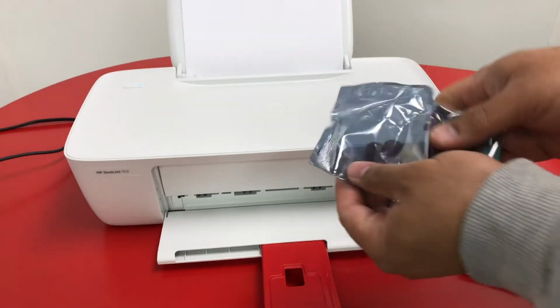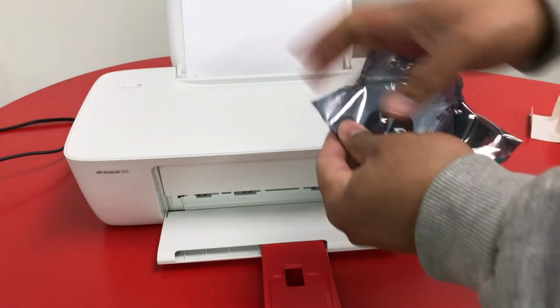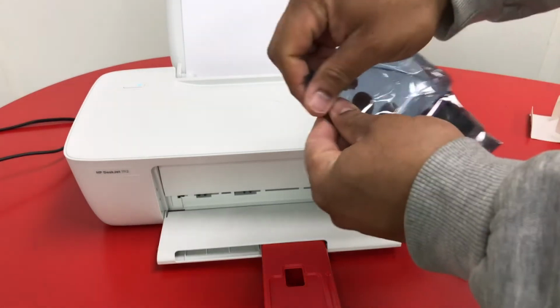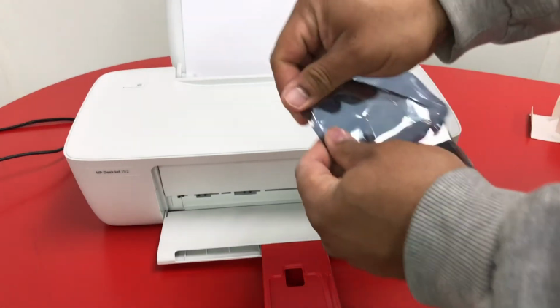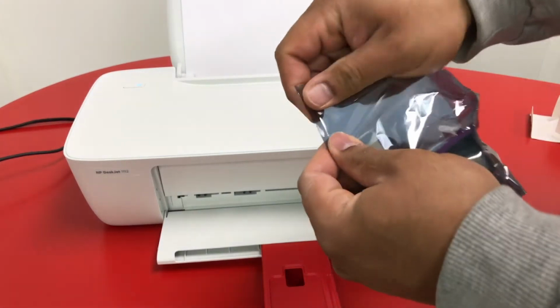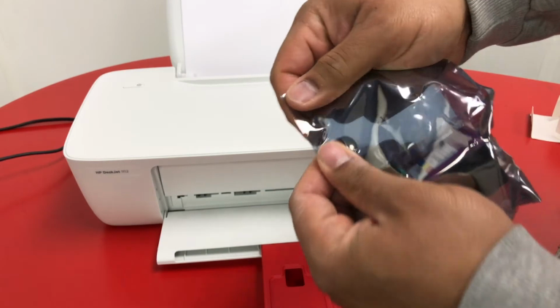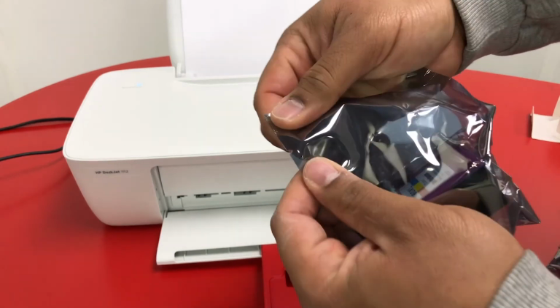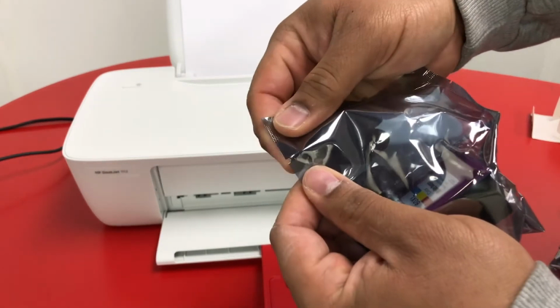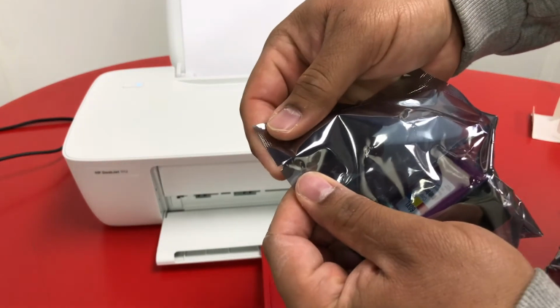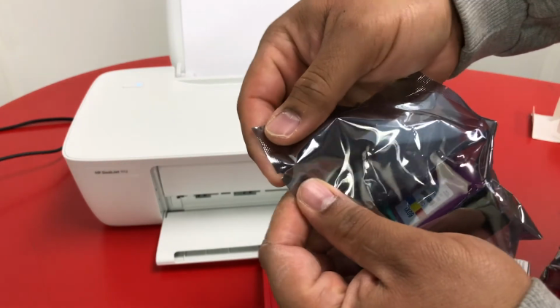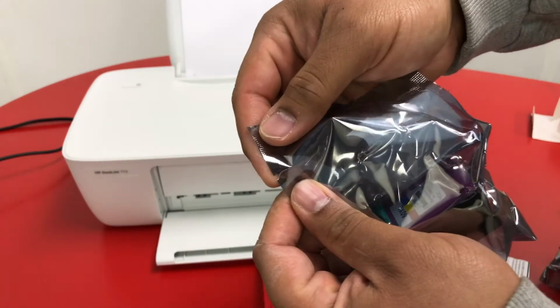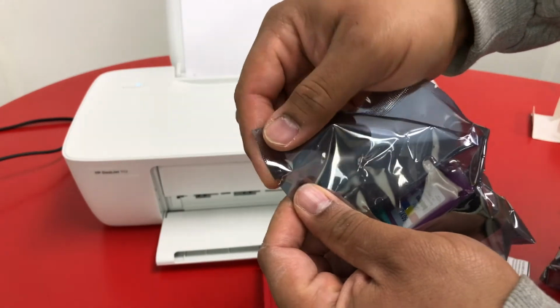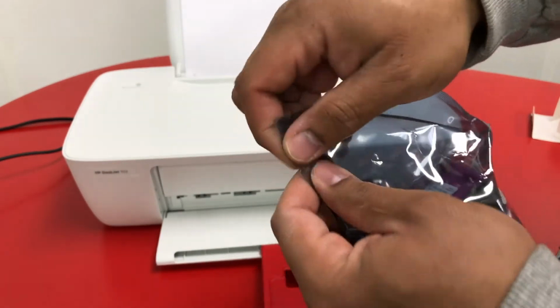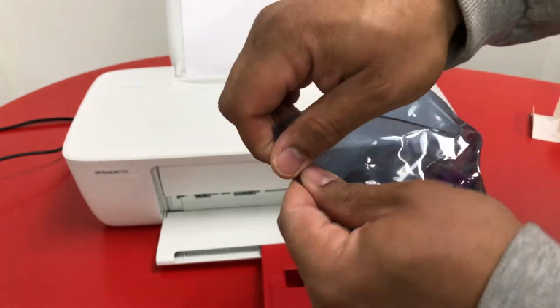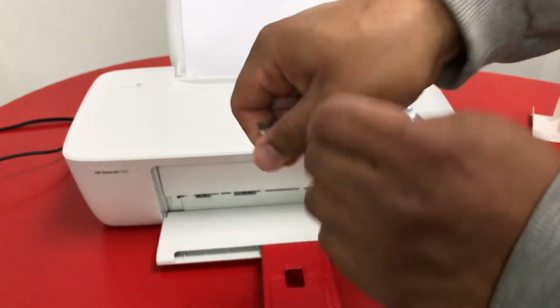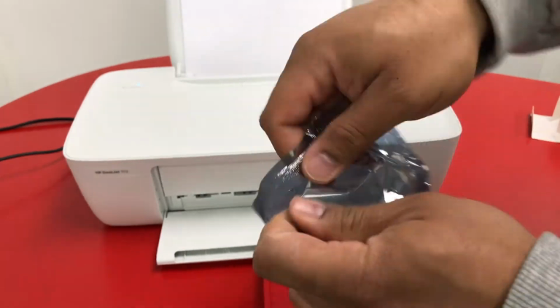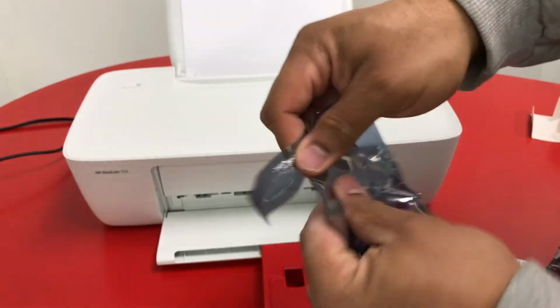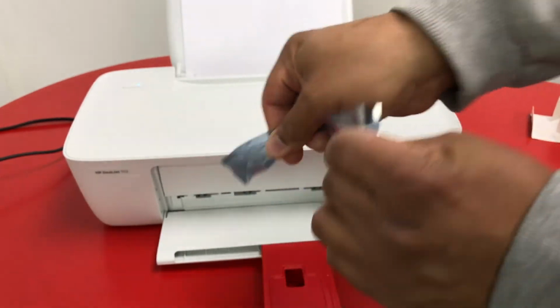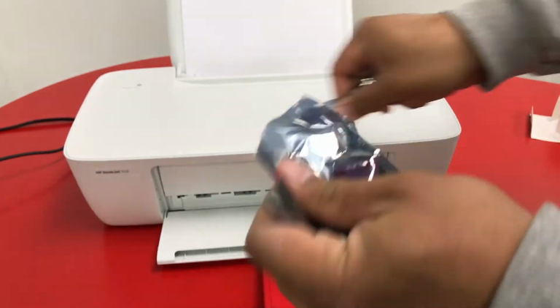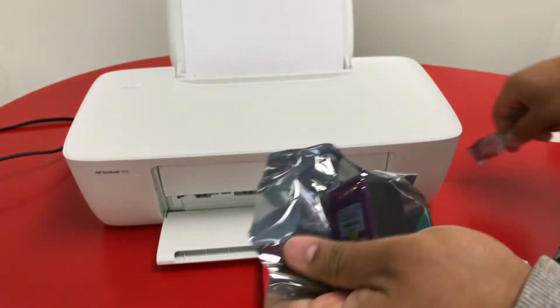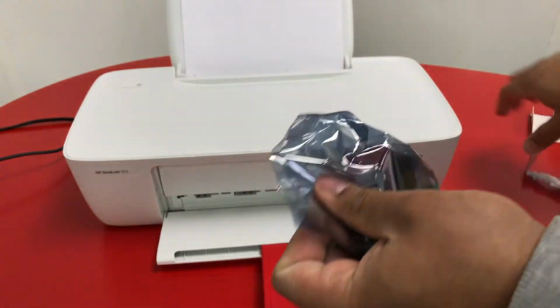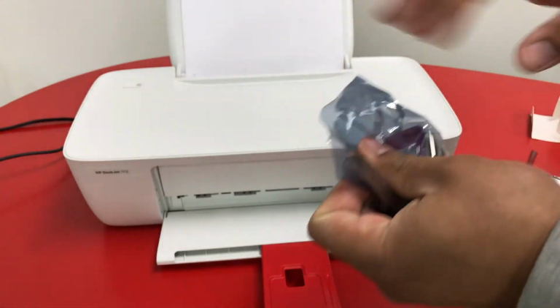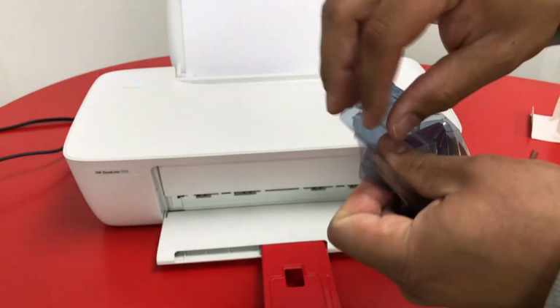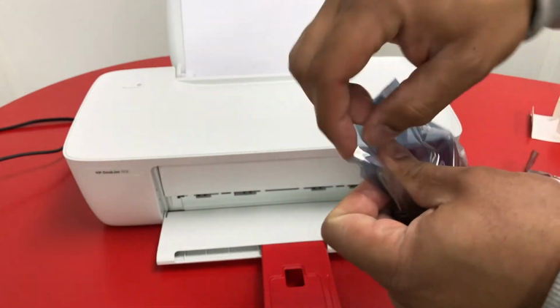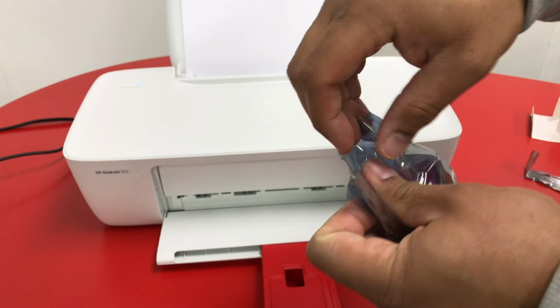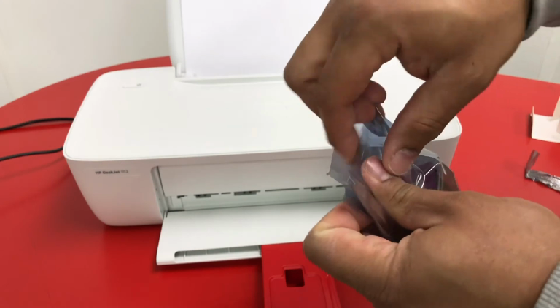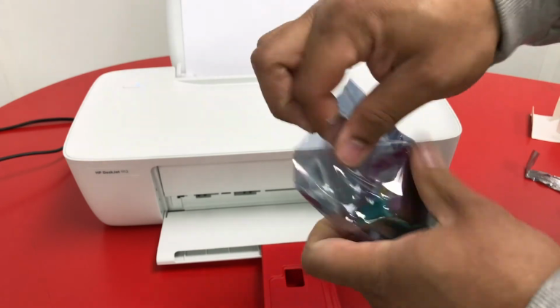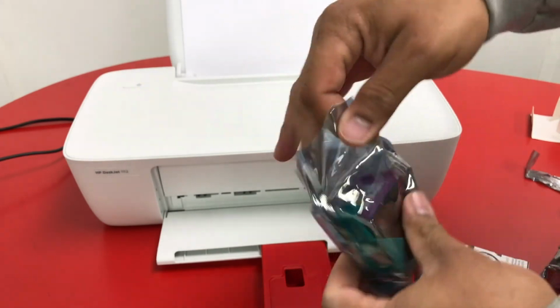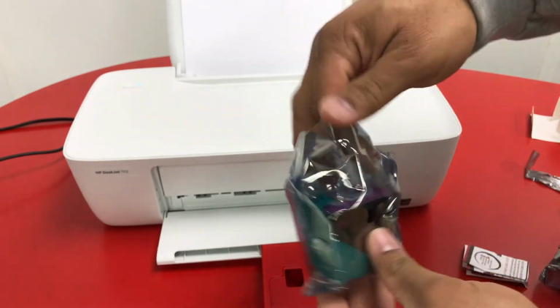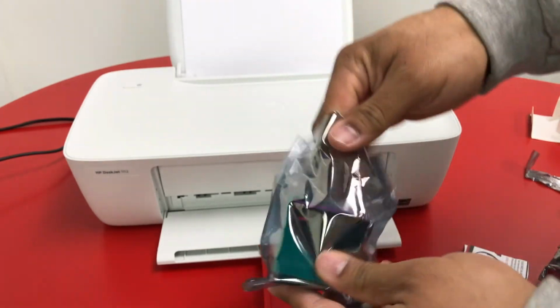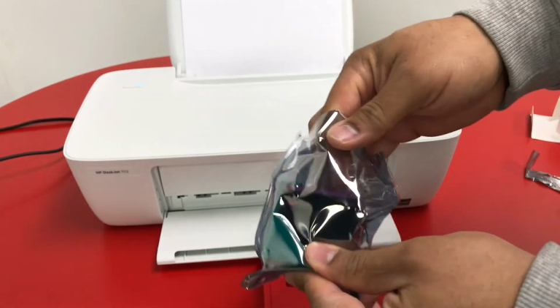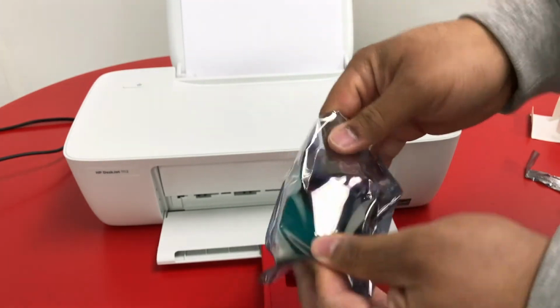So you take your ink, find a little perforation there, peel it open, pop the ink out.